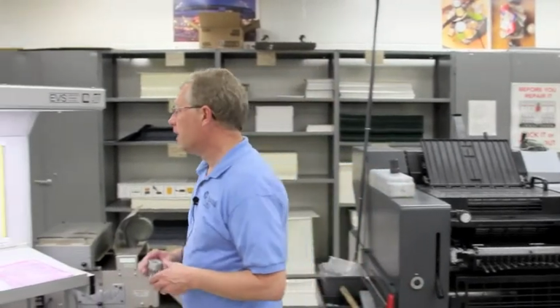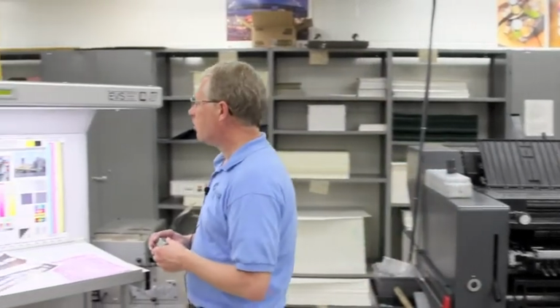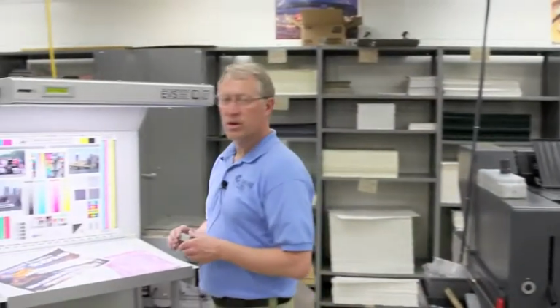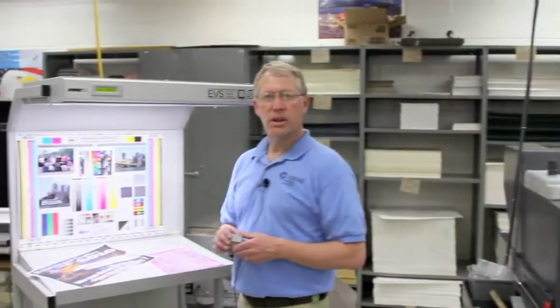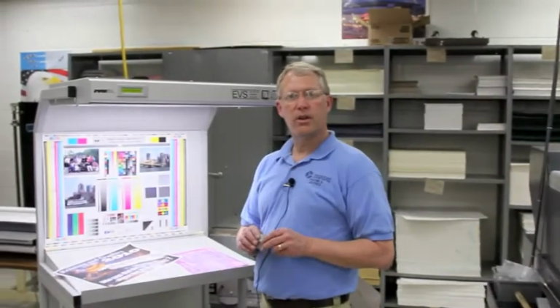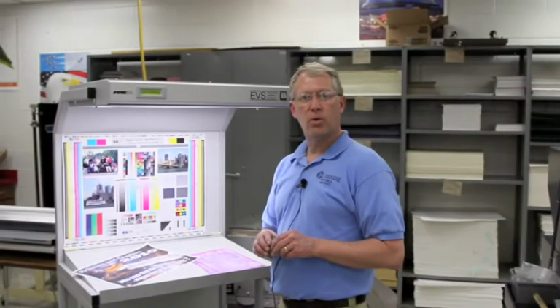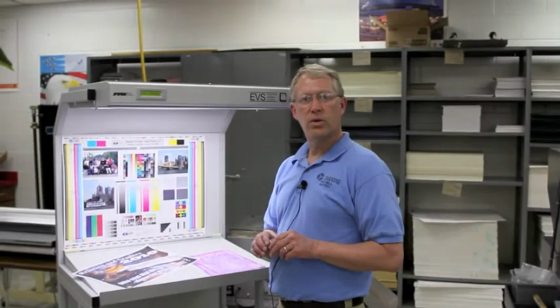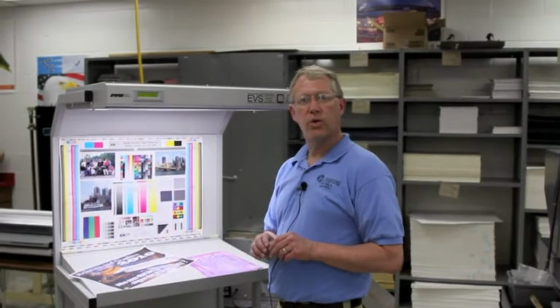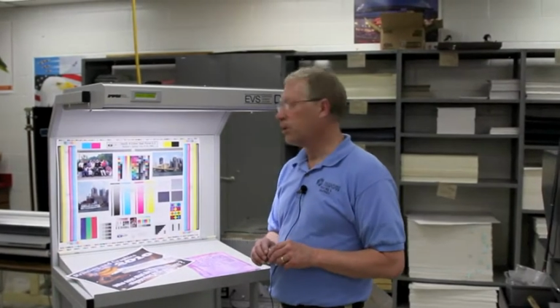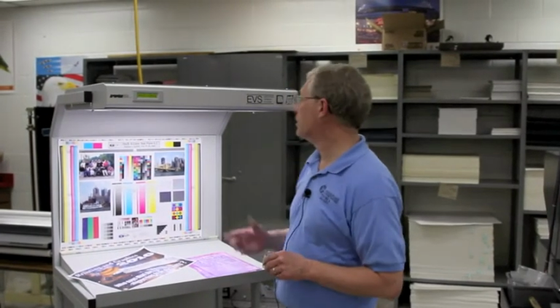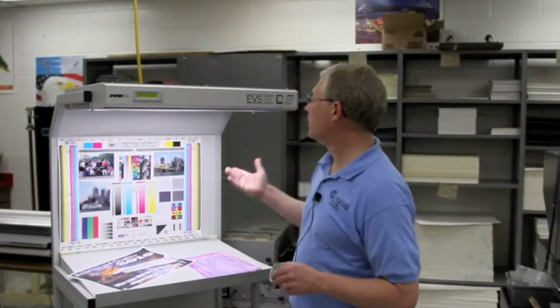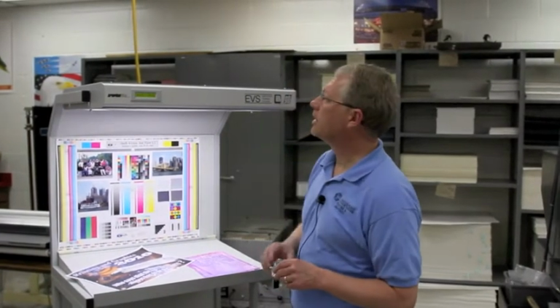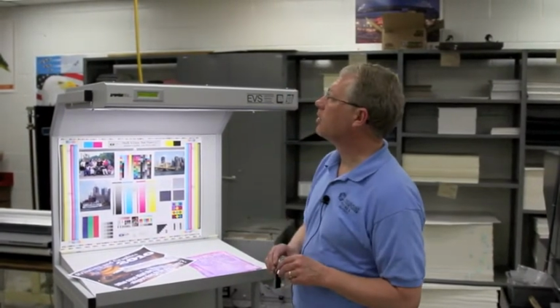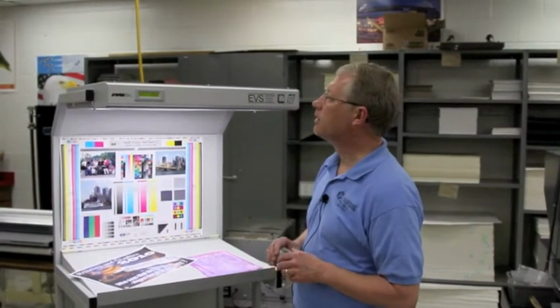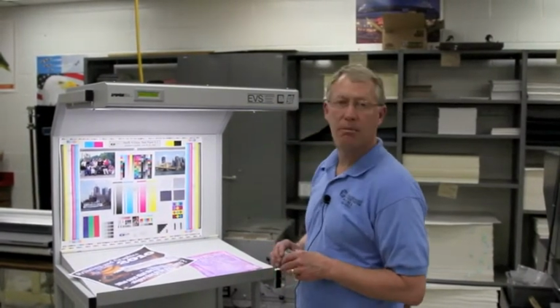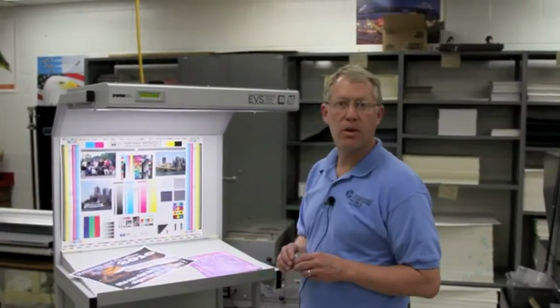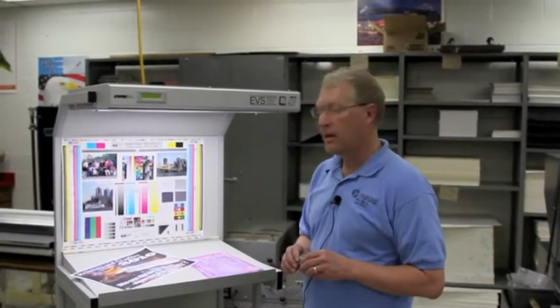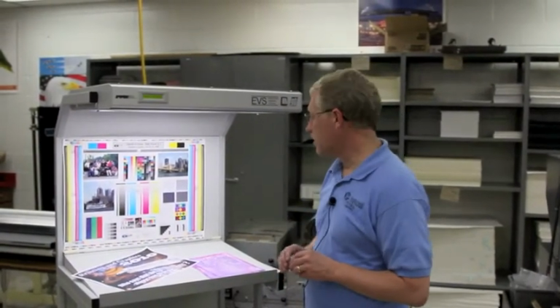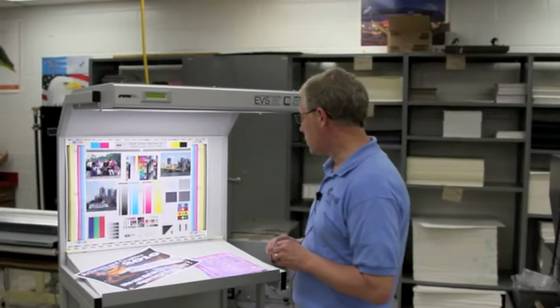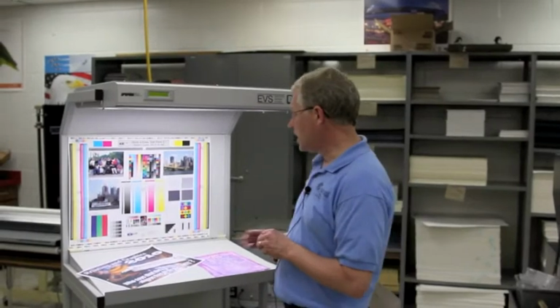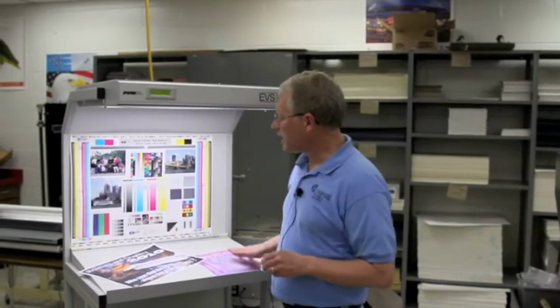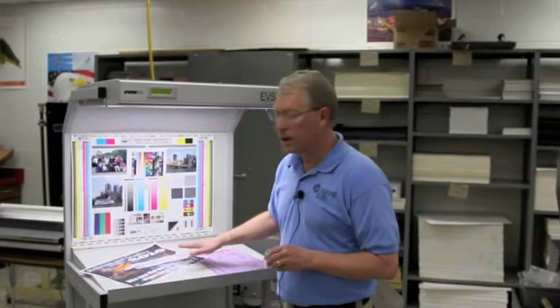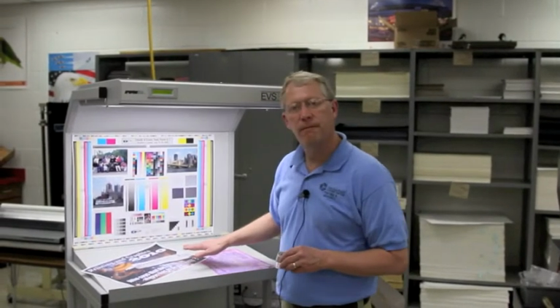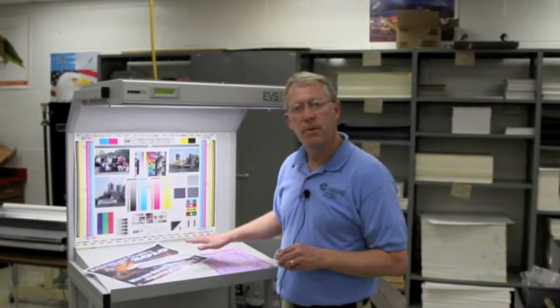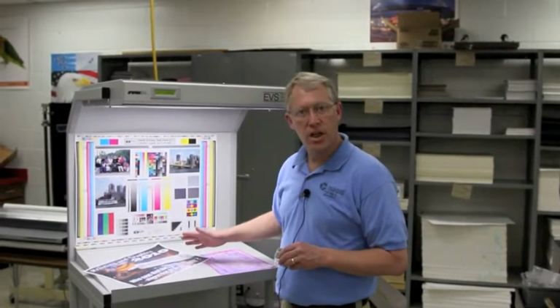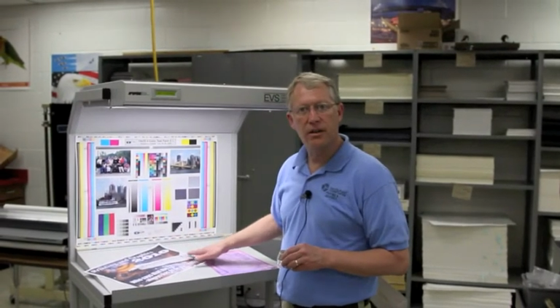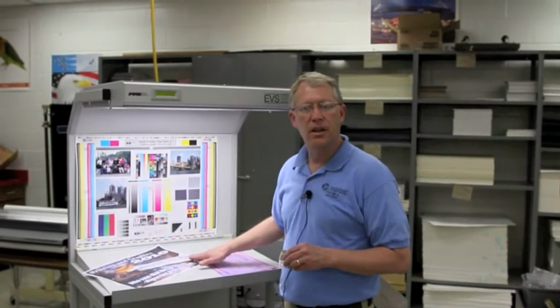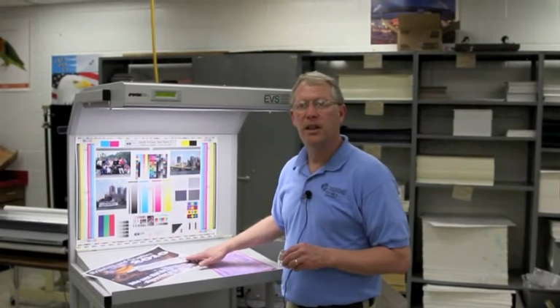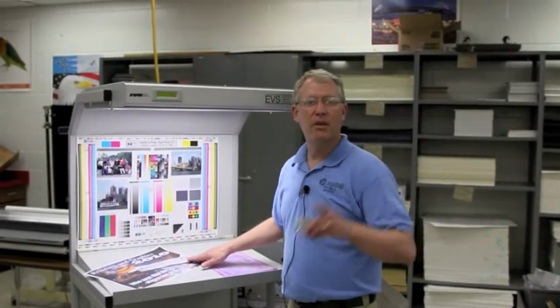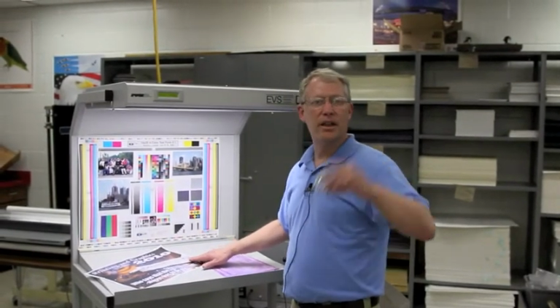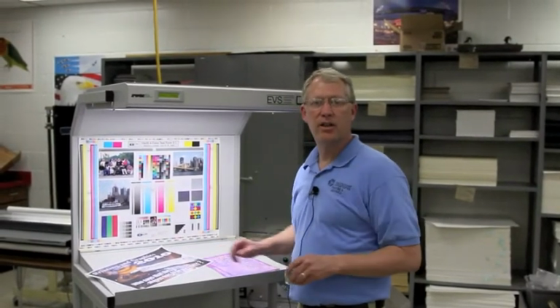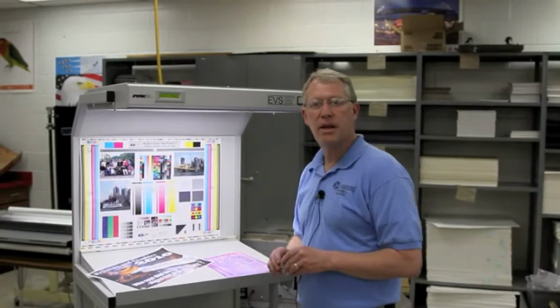The whole world is really going towards full-color printing, so we have a color-corrected light booth that allows the students to see exactly what they design in the same light that they designed it on the Macs.